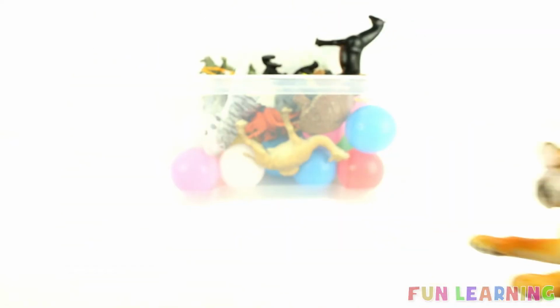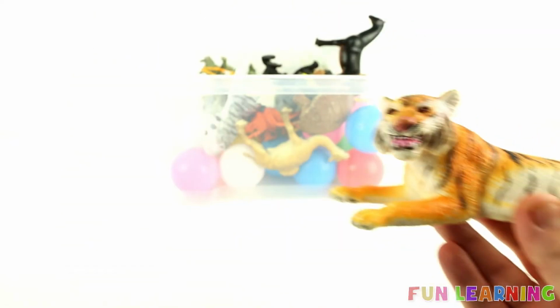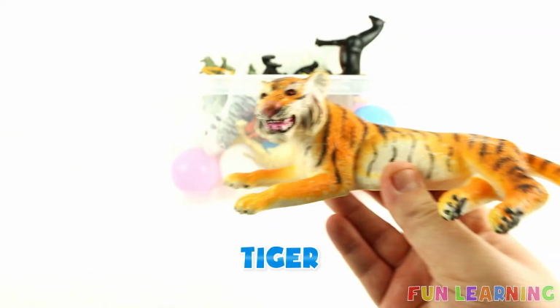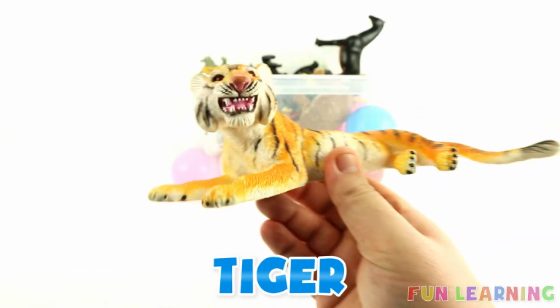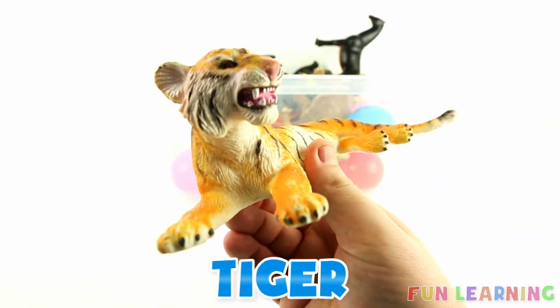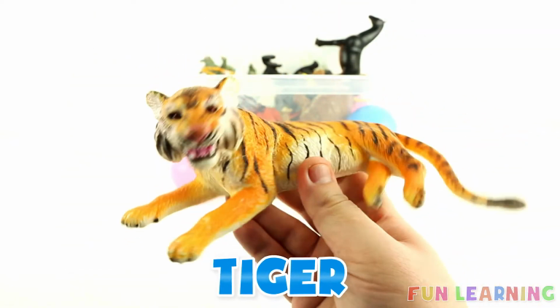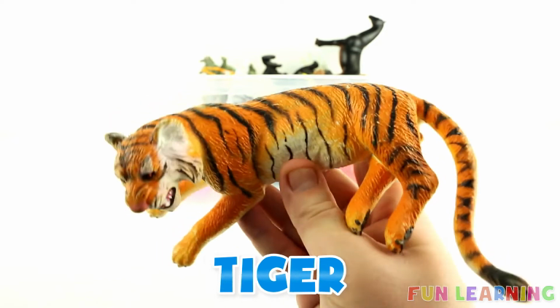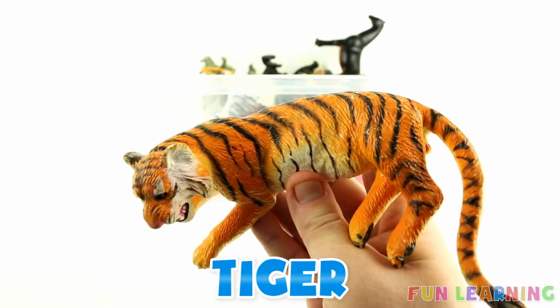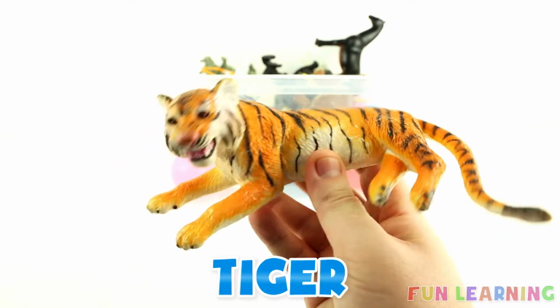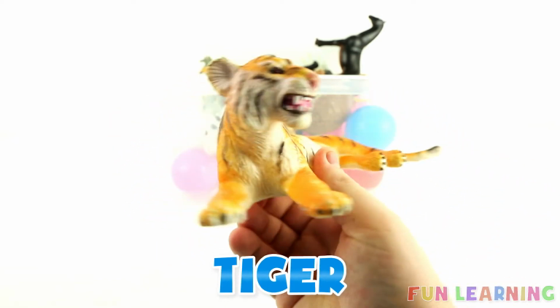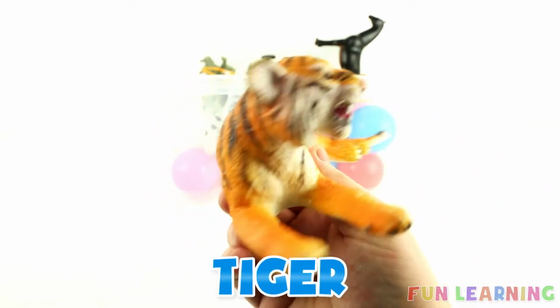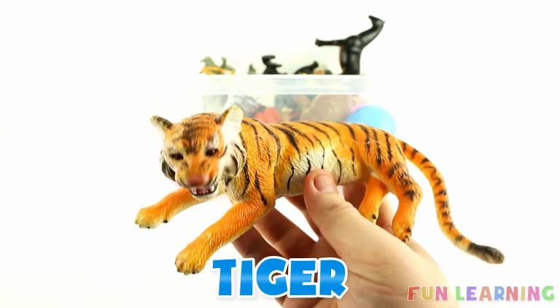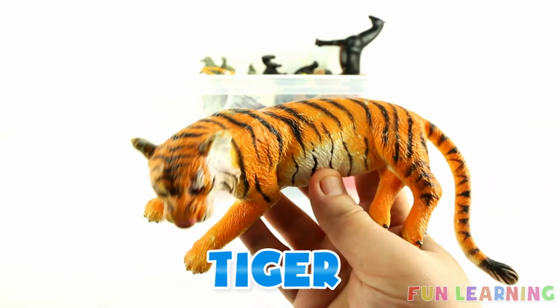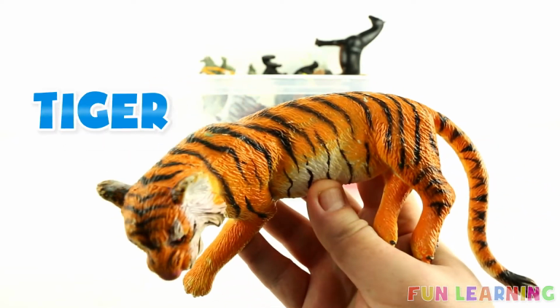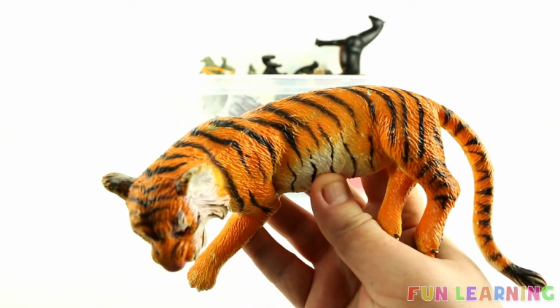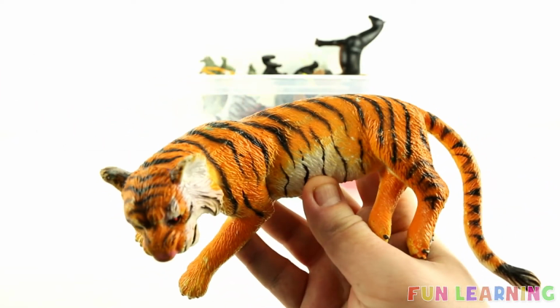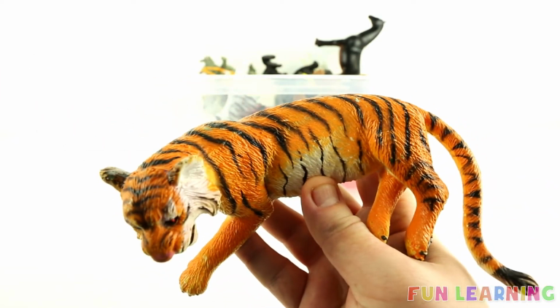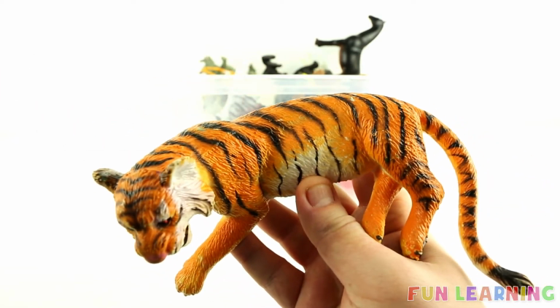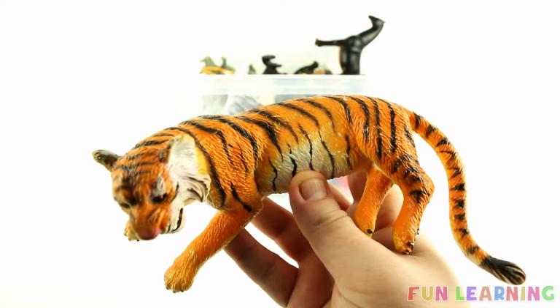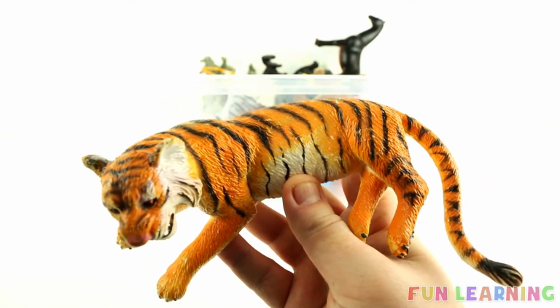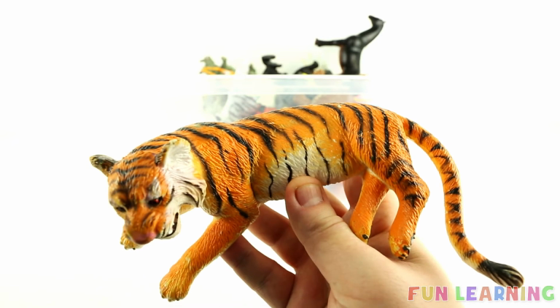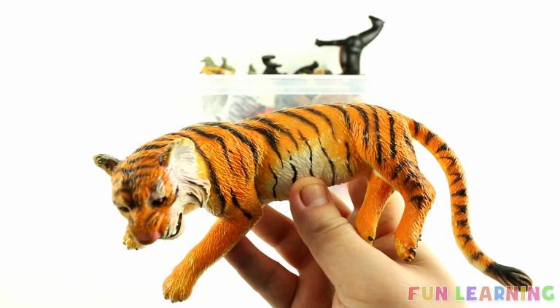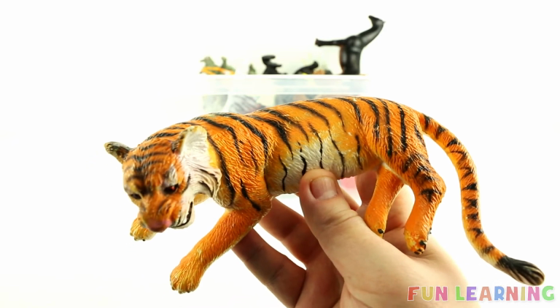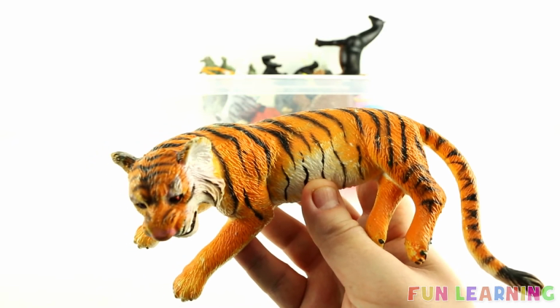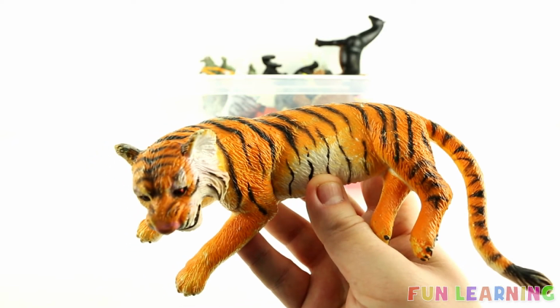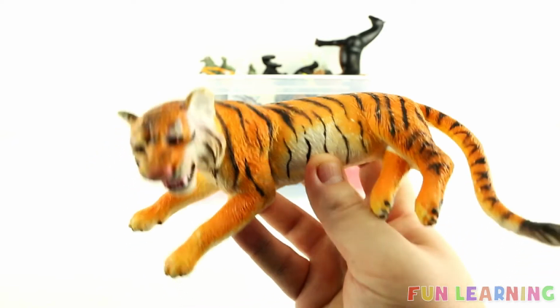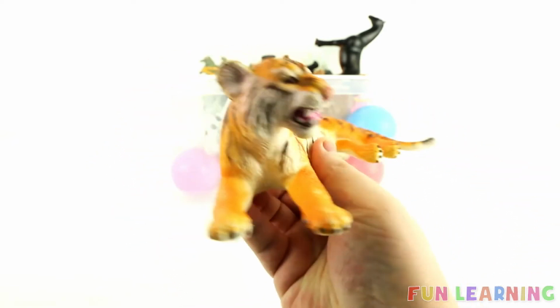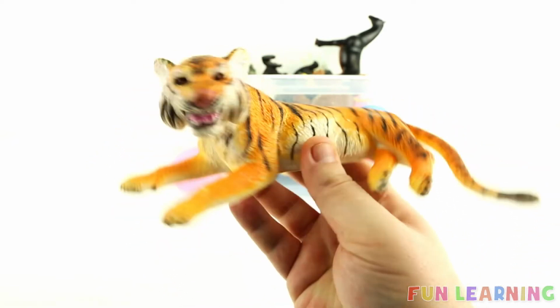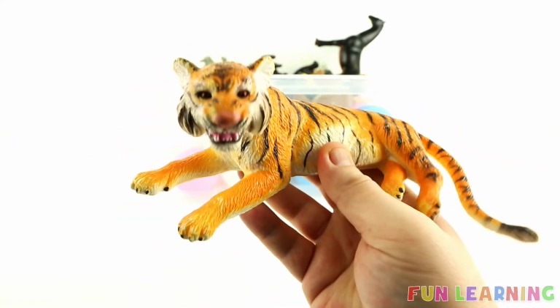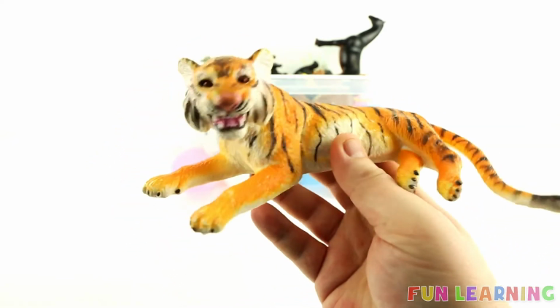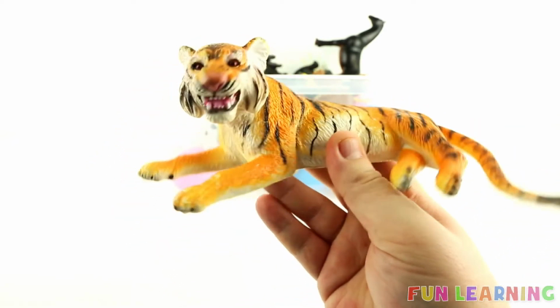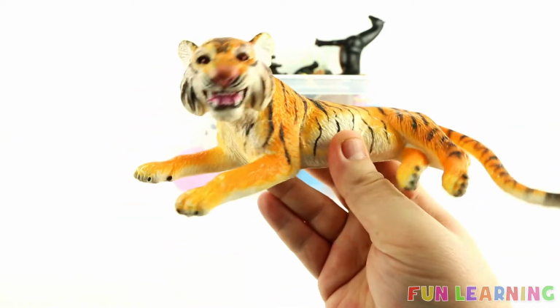It's a tiger. And this tiger is... you got it — it's orange. An orange tiger with black stripes. Thanks for learning with me.